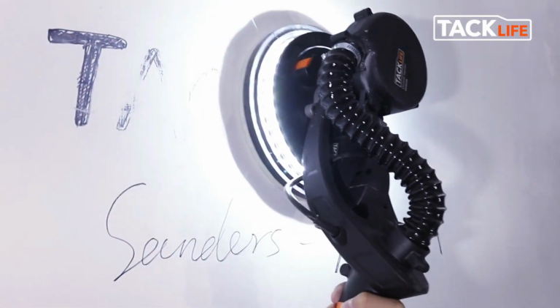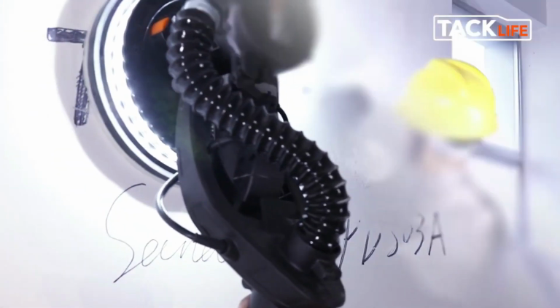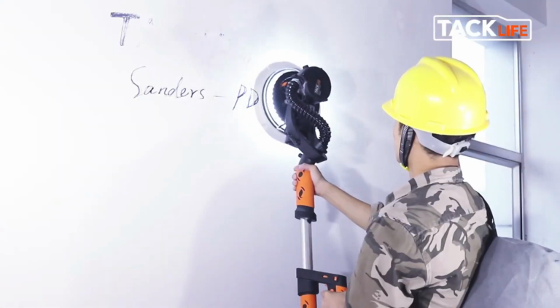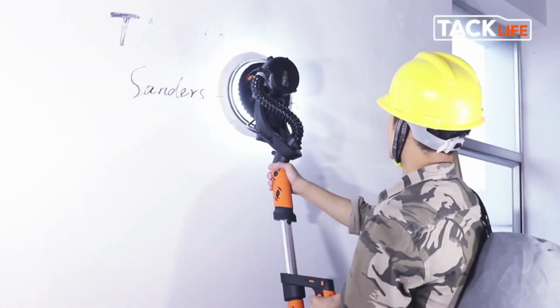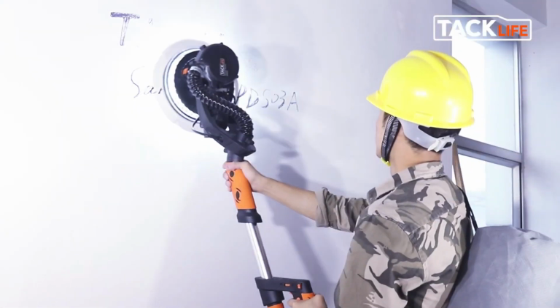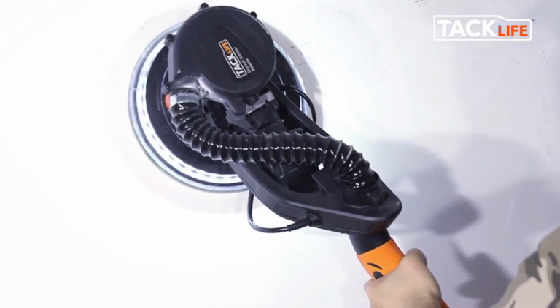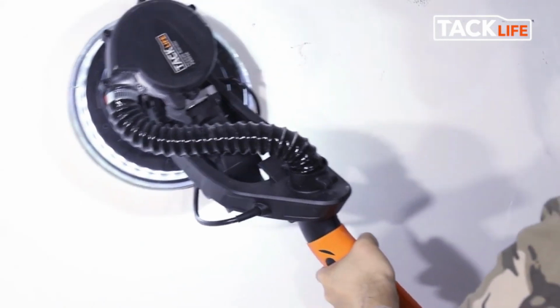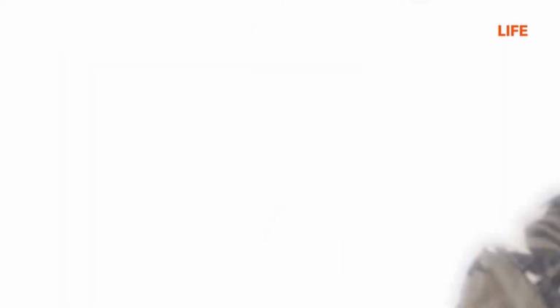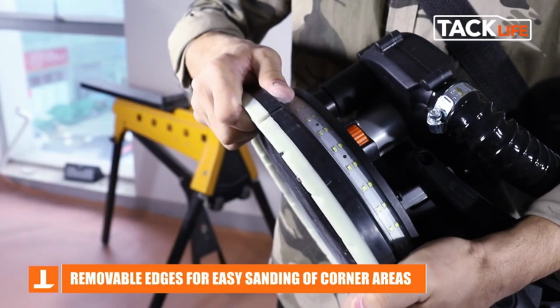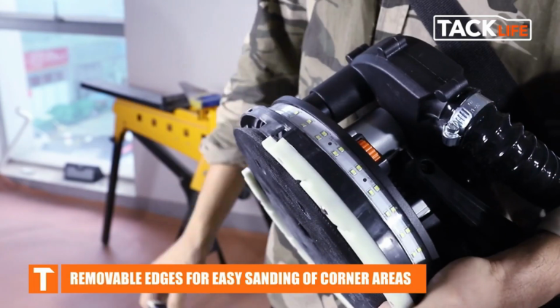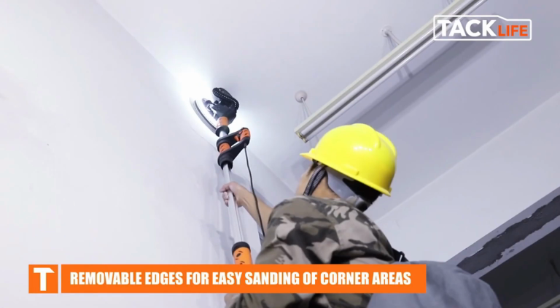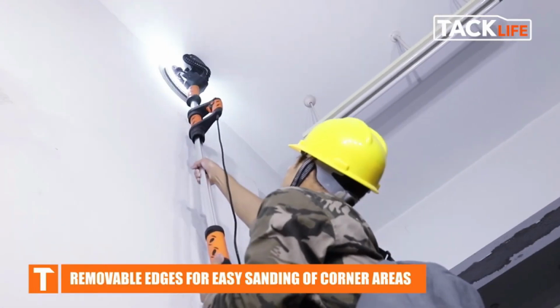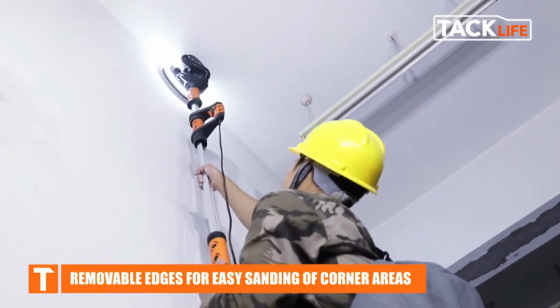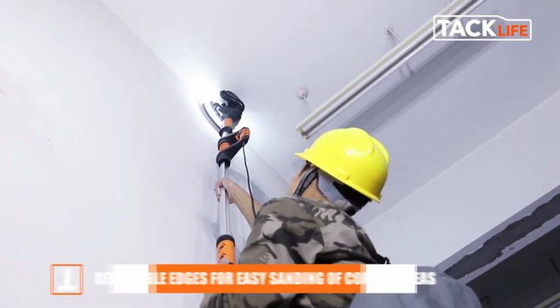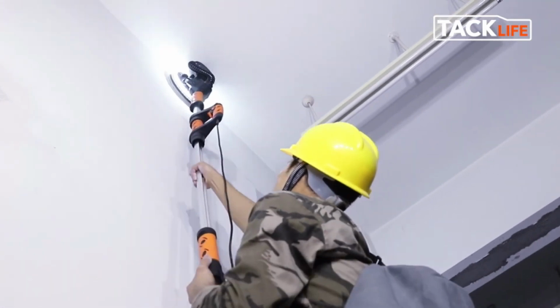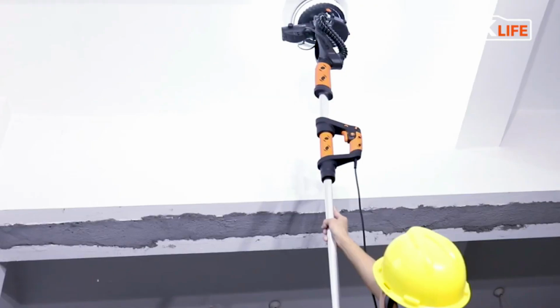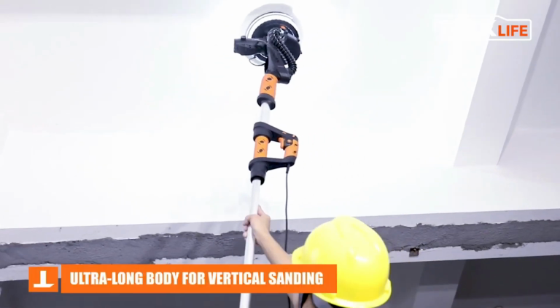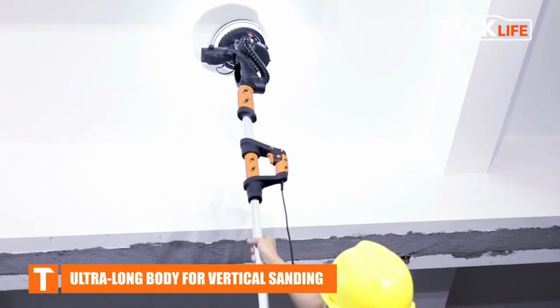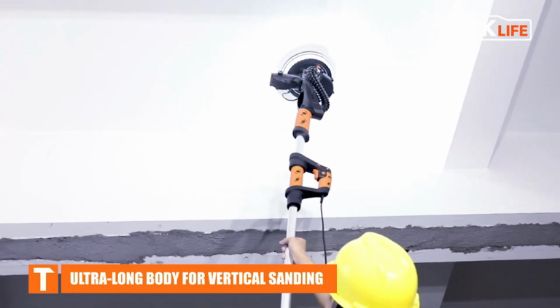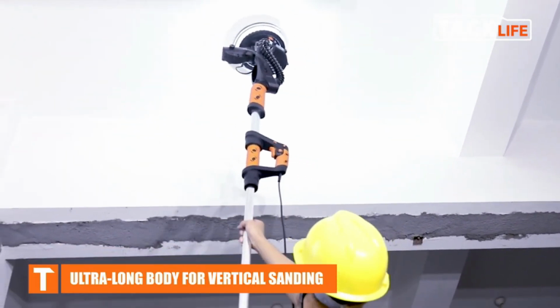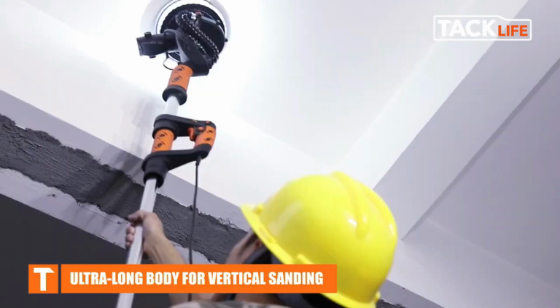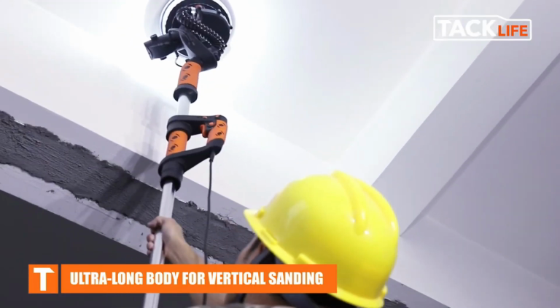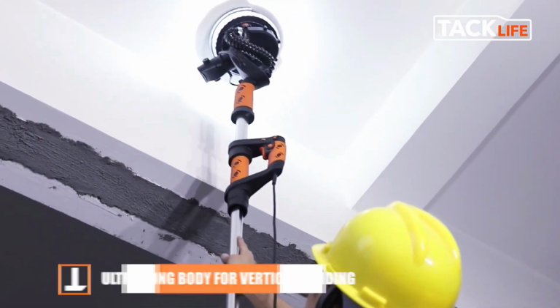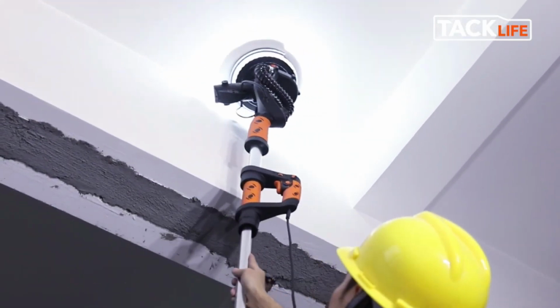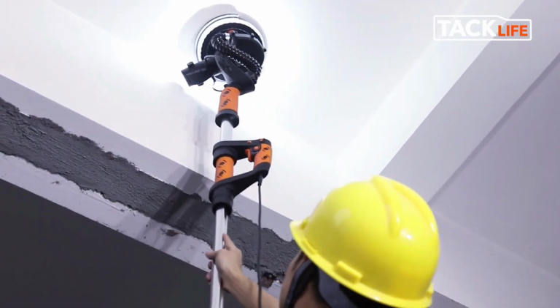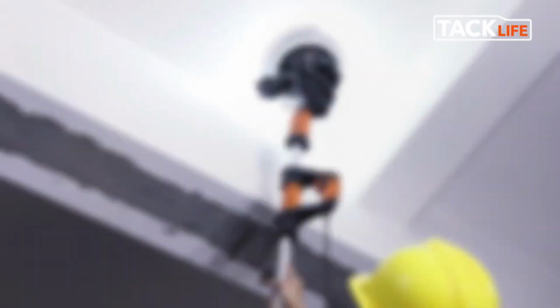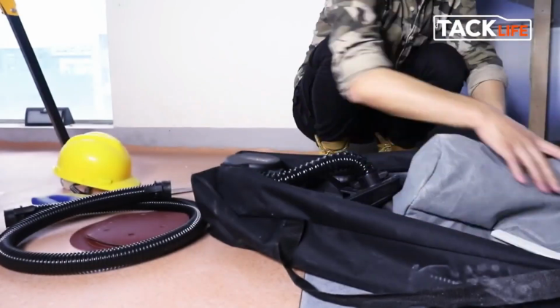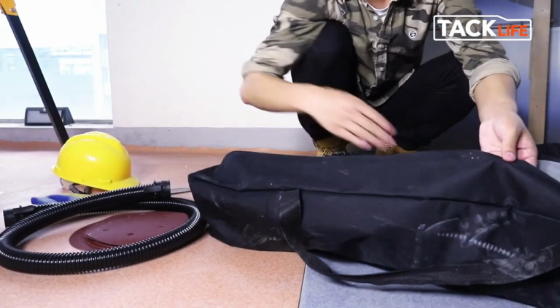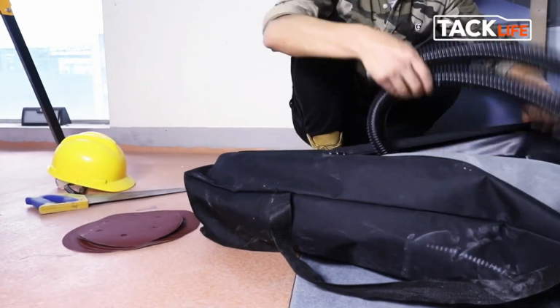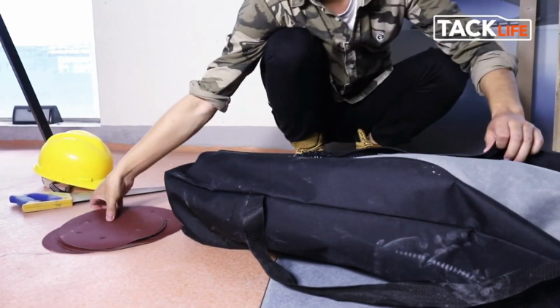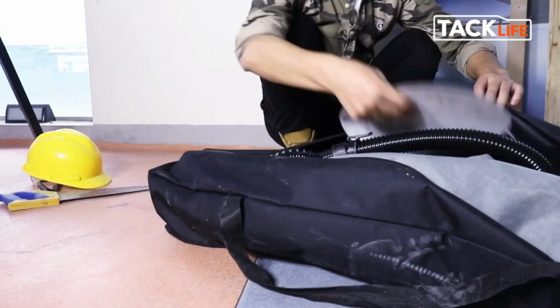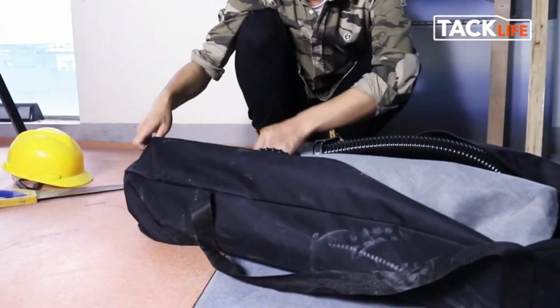The sanding plate has a diameter of nine inches and the speed is adjustable from 500 to 1800 RPM. The tool also has built-in lighting and the angle of the working head can be changed. The price for this tool is $160.